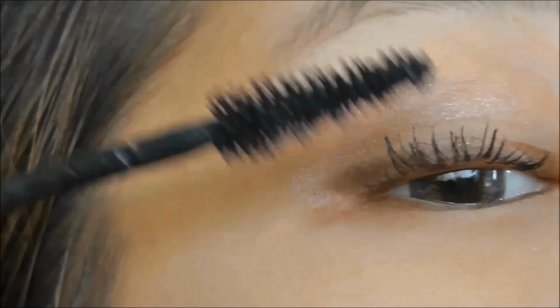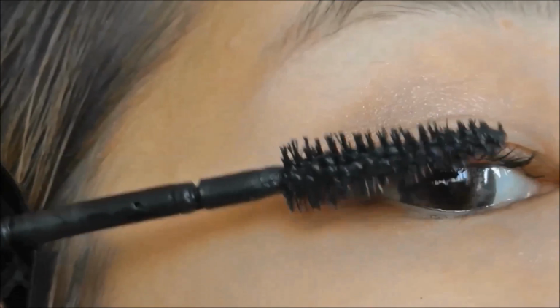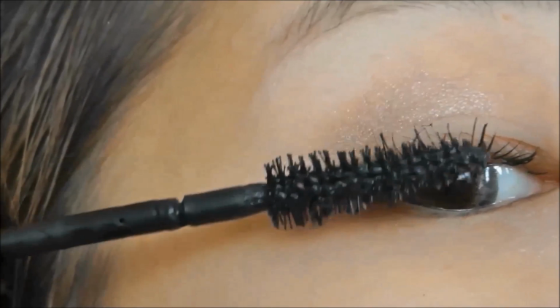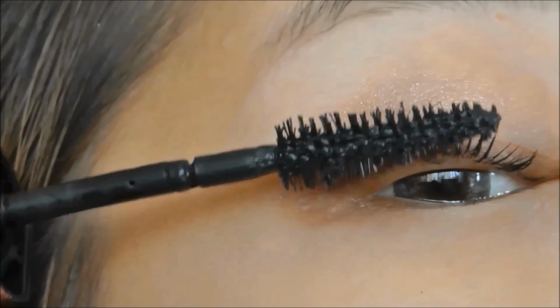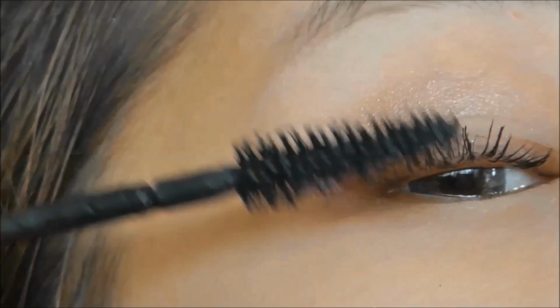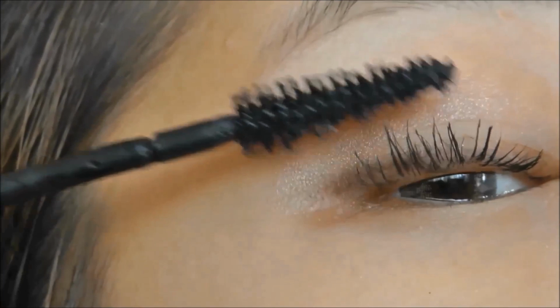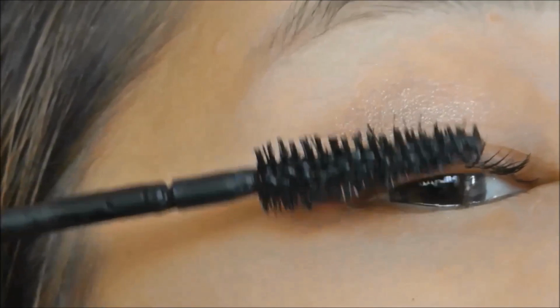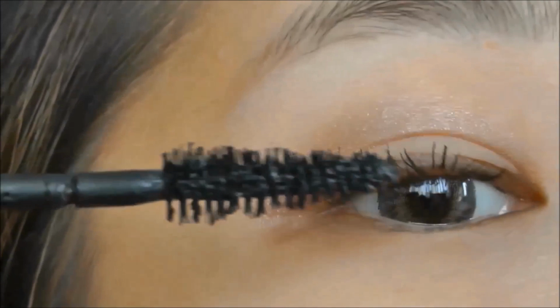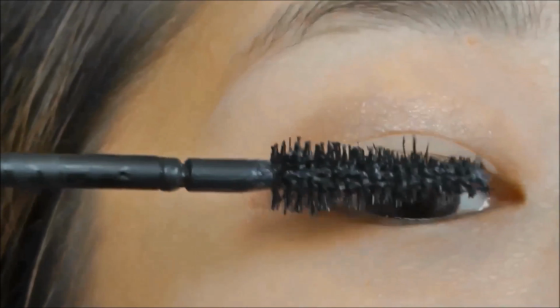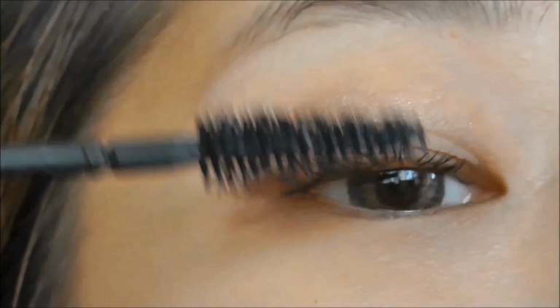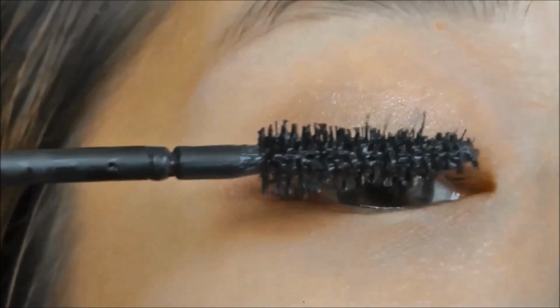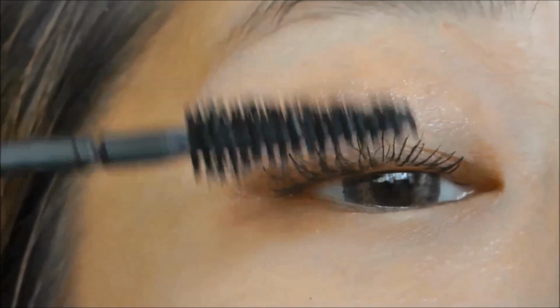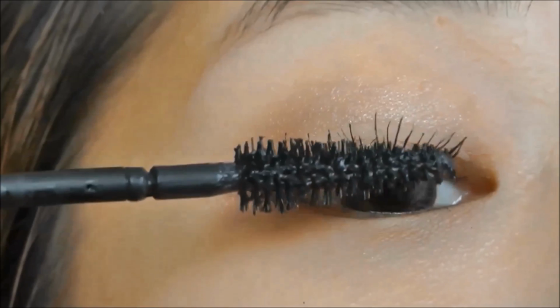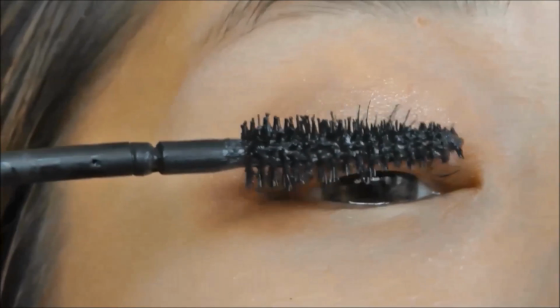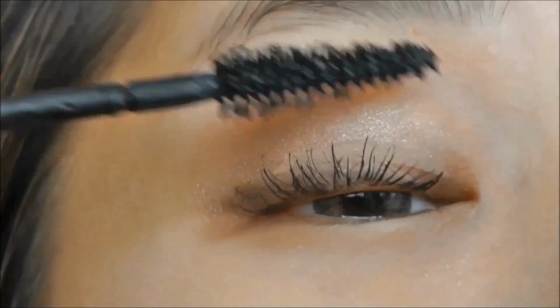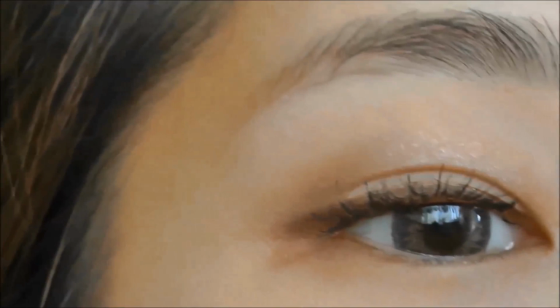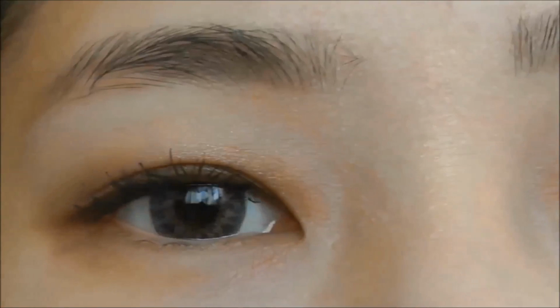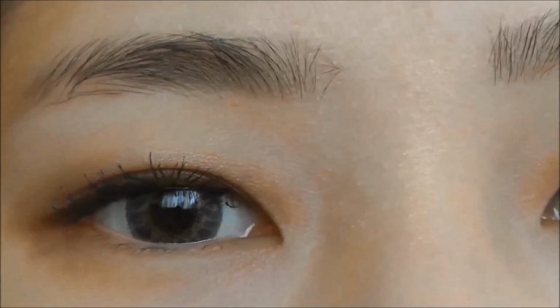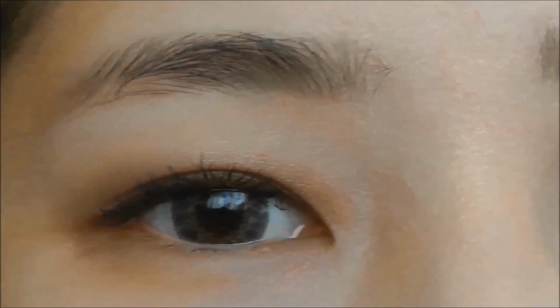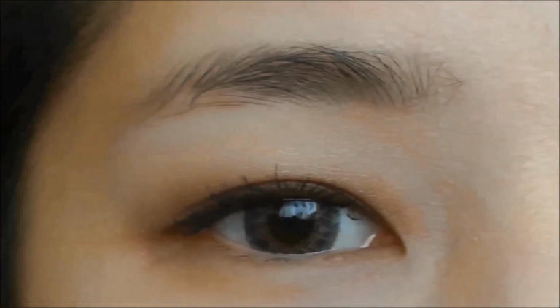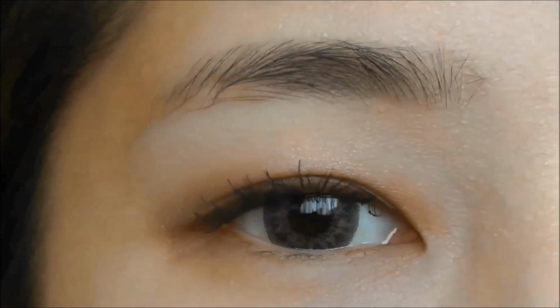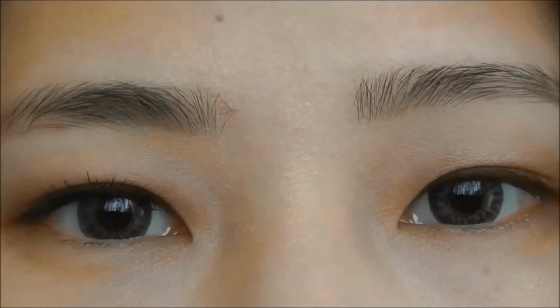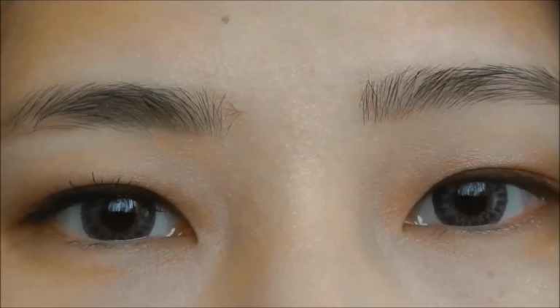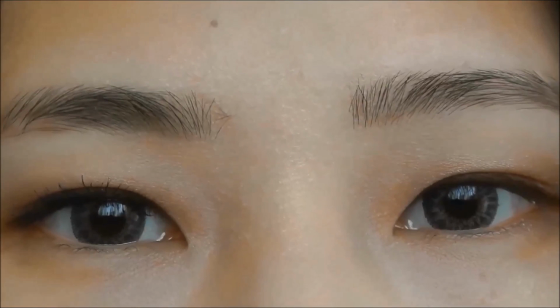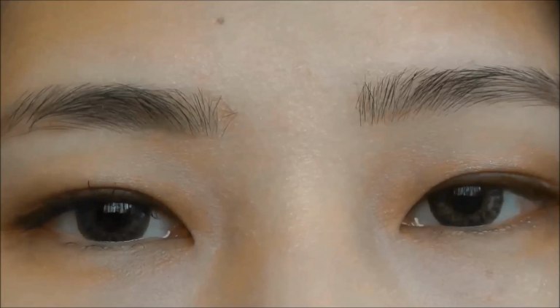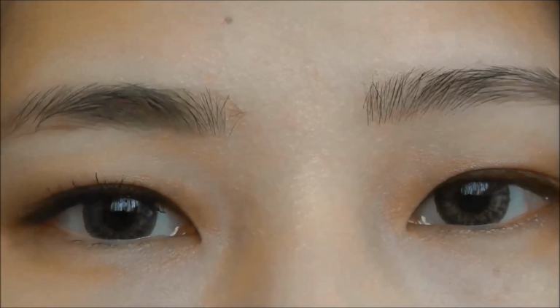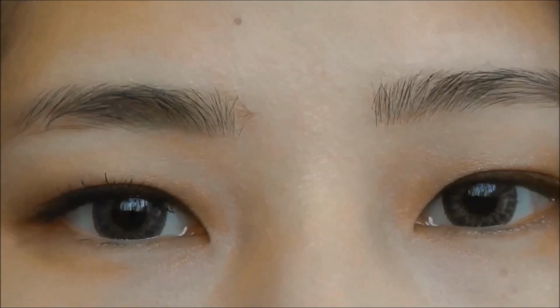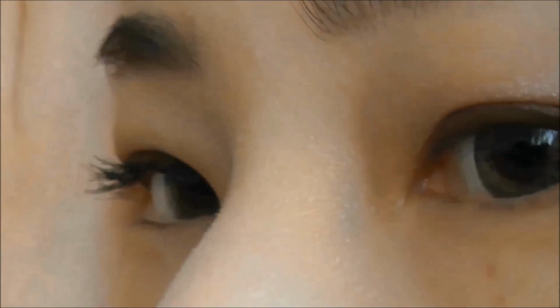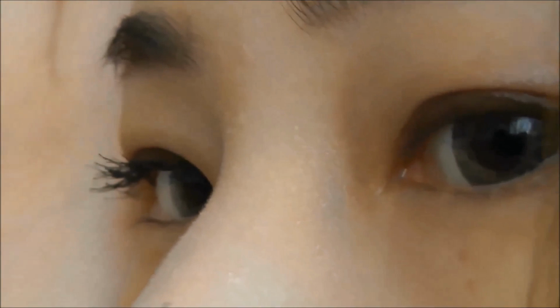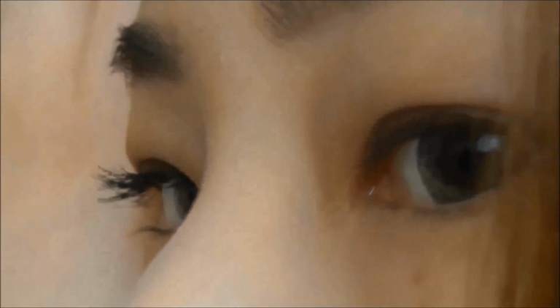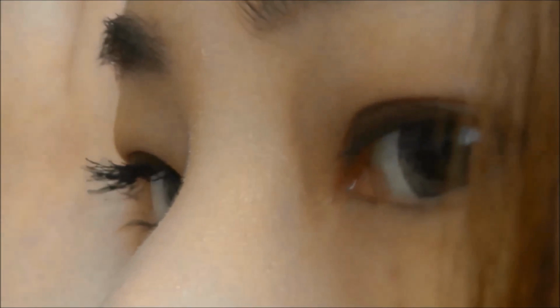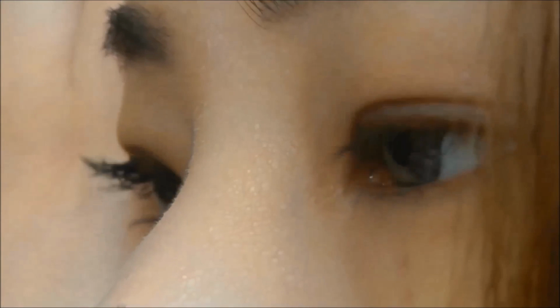As you can see, the mascara does build up the length, and this time you can actually see my lashes — yay! It's slightly visible from the front, but it's still not a wow factor for my lashes. From the sides, though, you can definitely tell the difference.